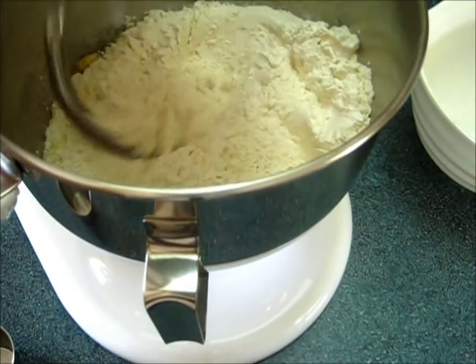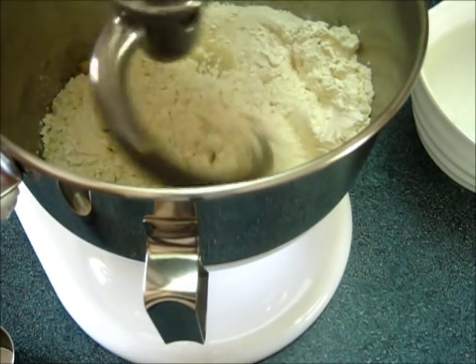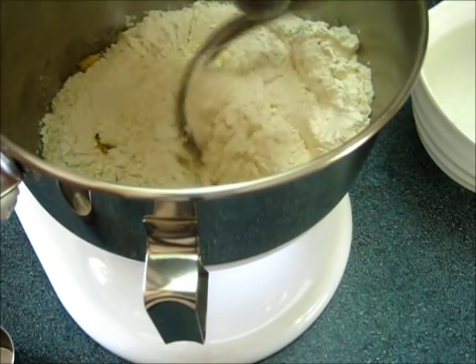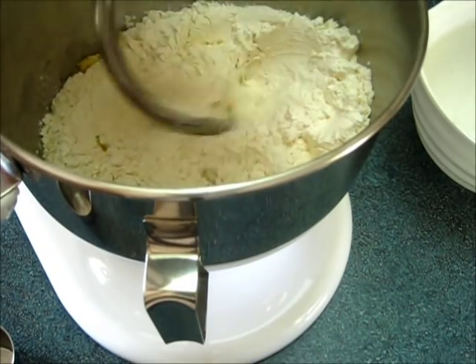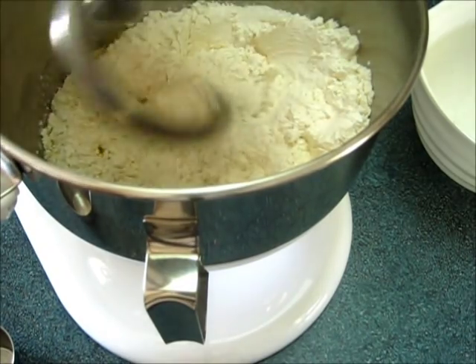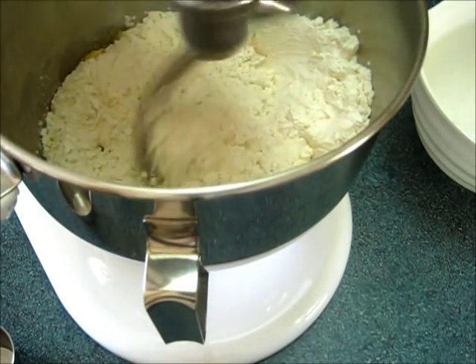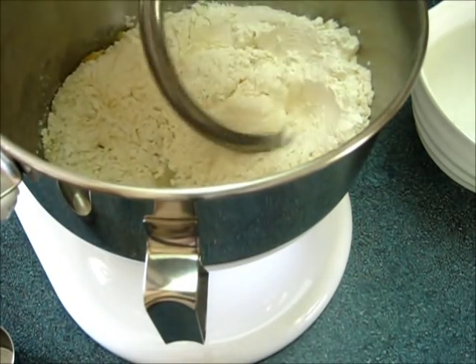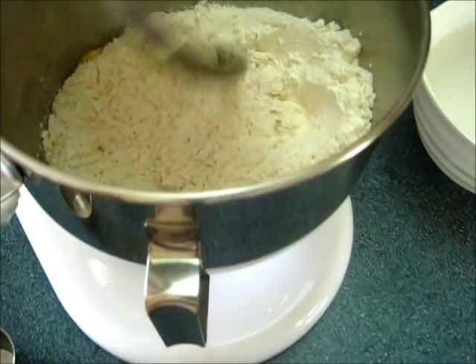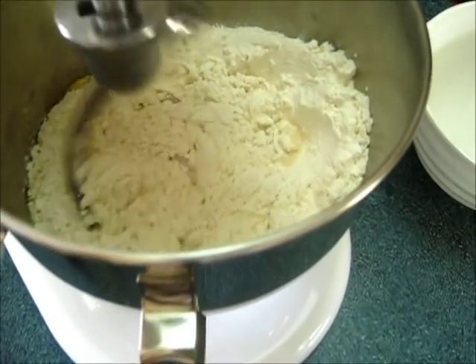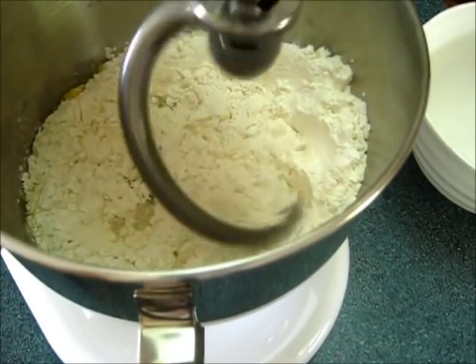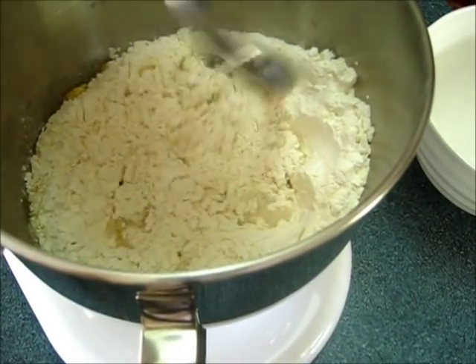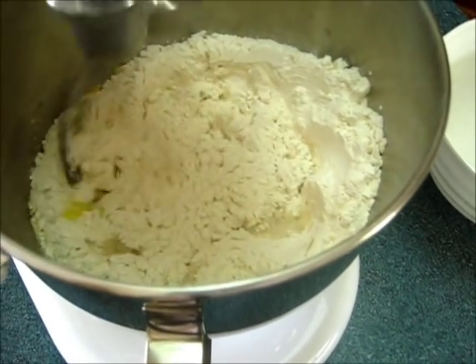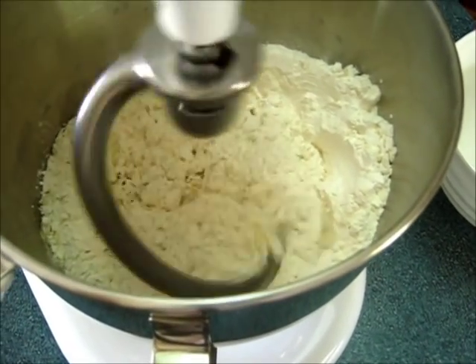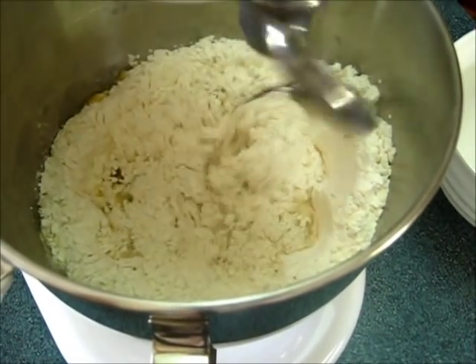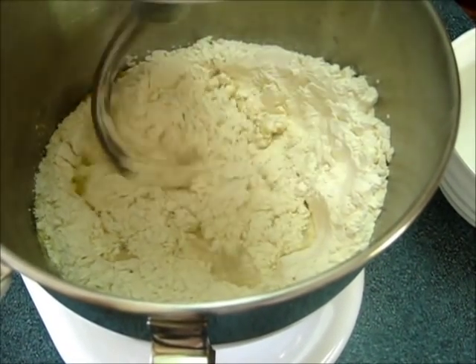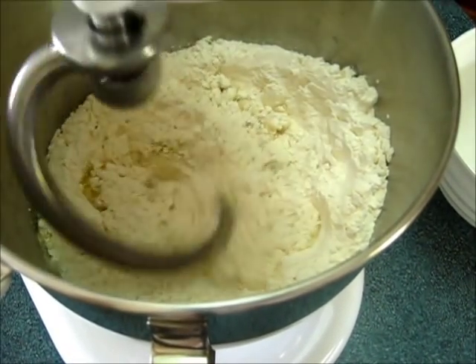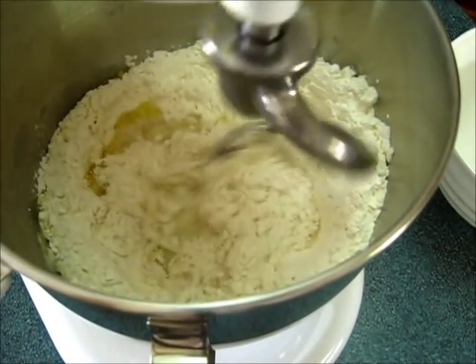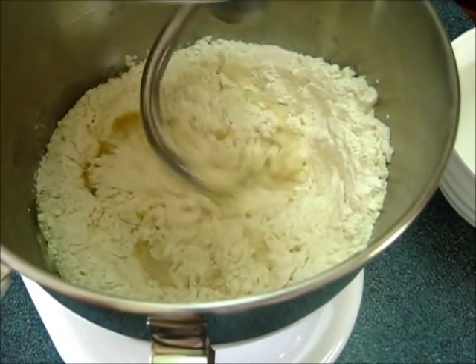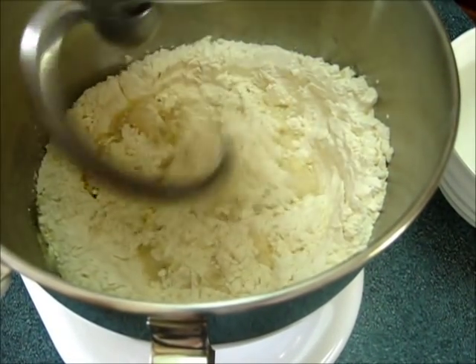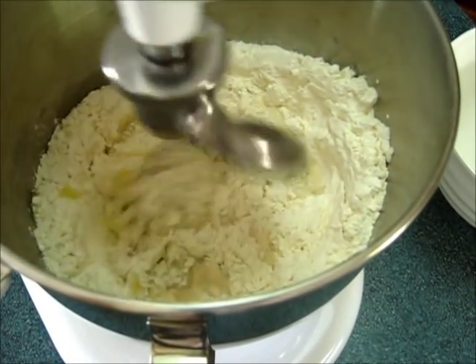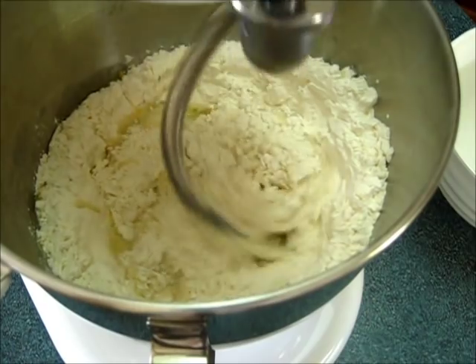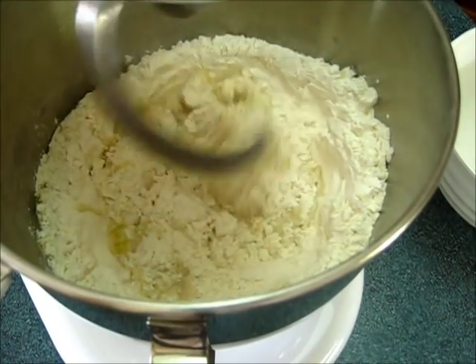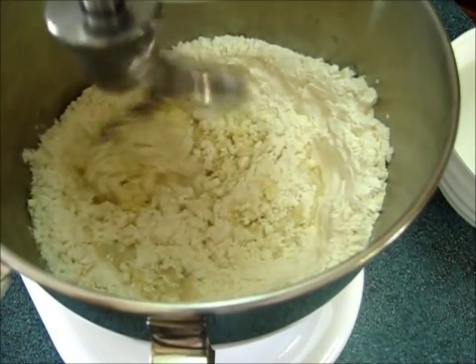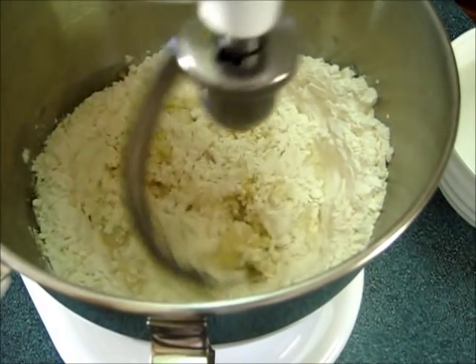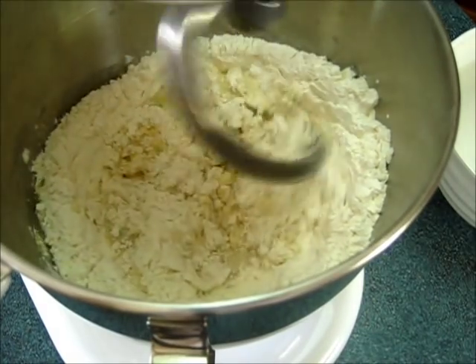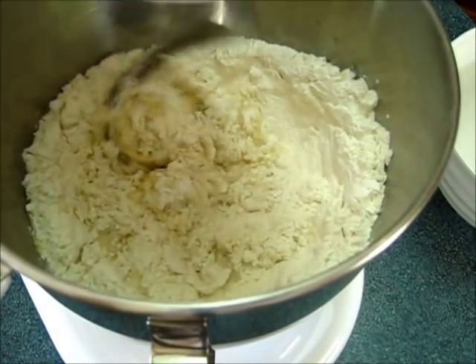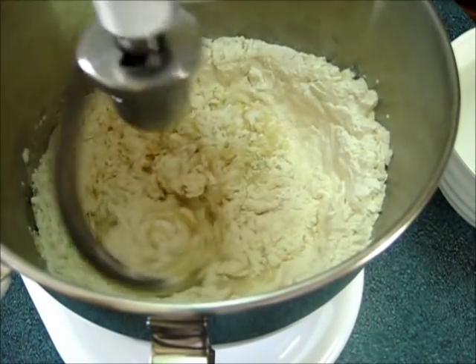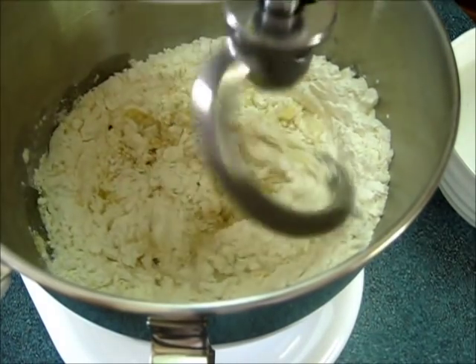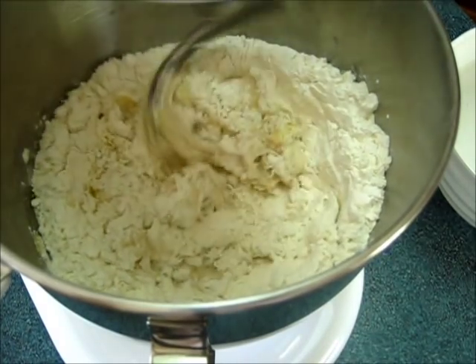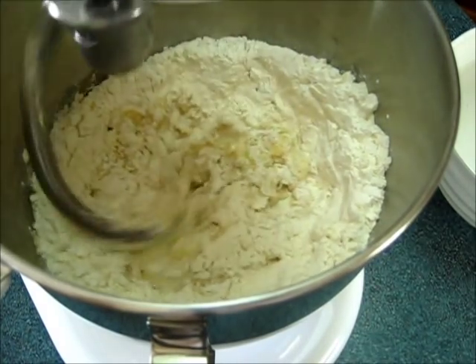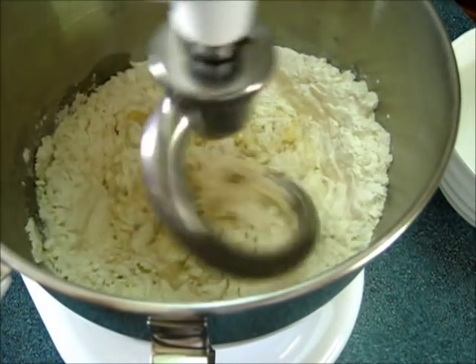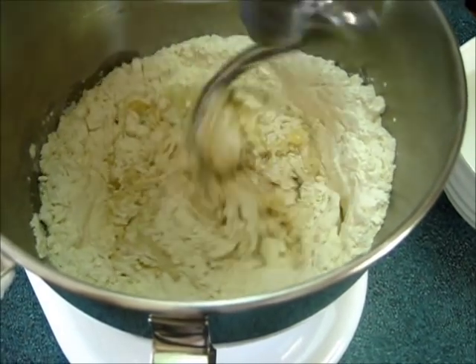You may want to scrape down the bowl for the first minute or two to make sure there's no flour on the sides. Then just set your timer for 15 minutes and let your dough hook do the rest of the work.